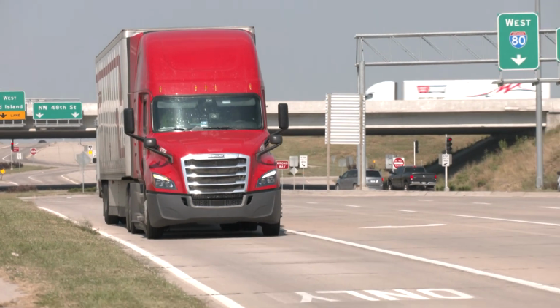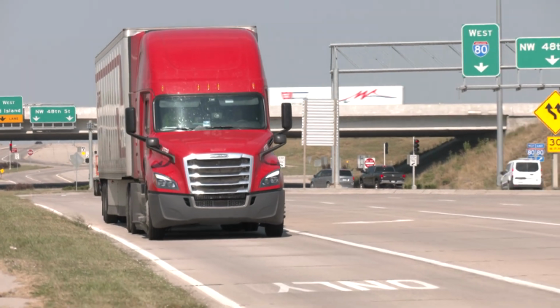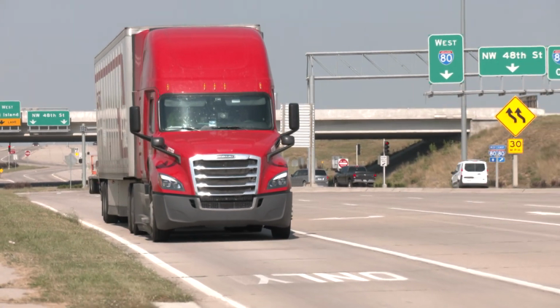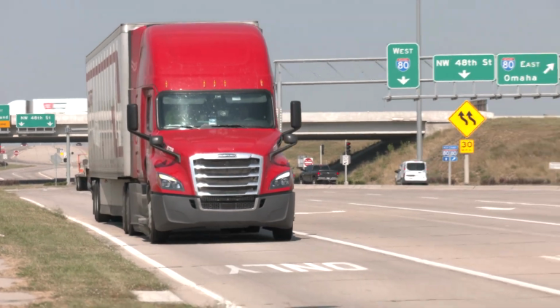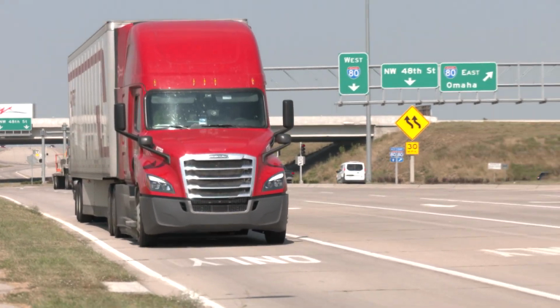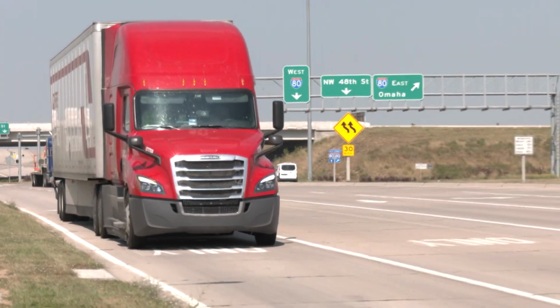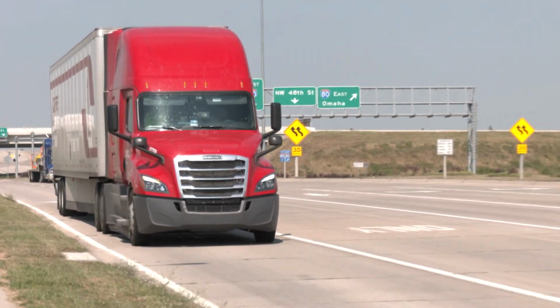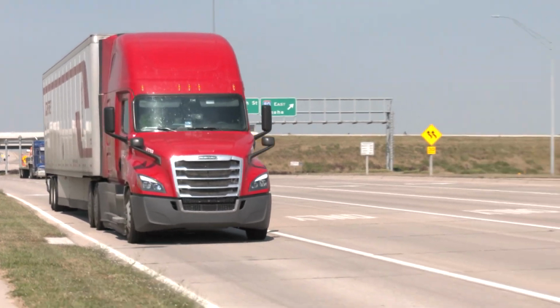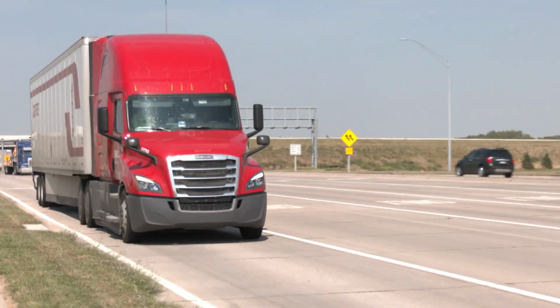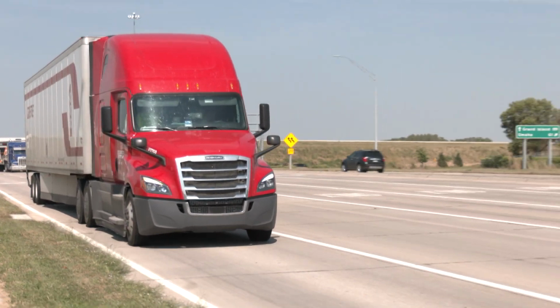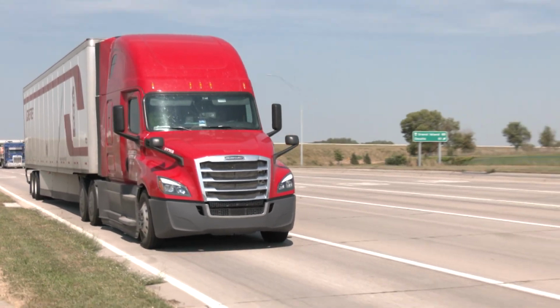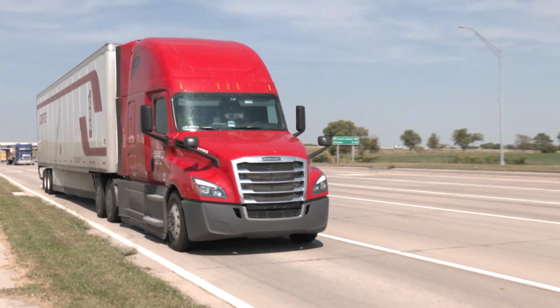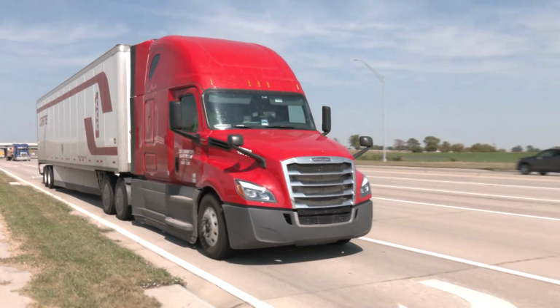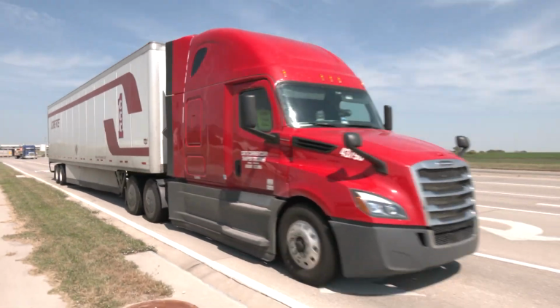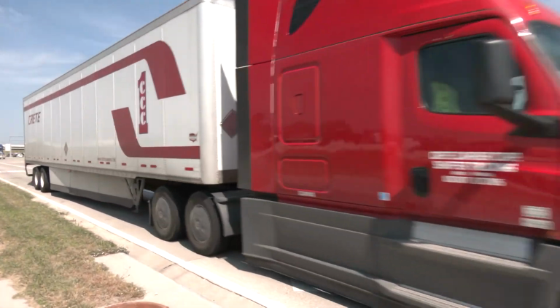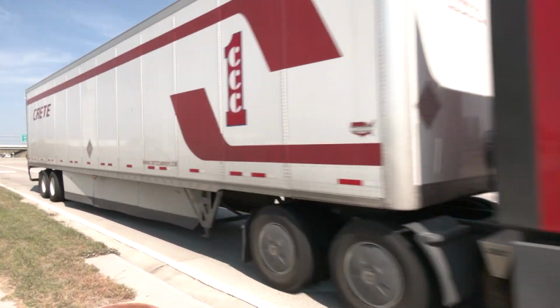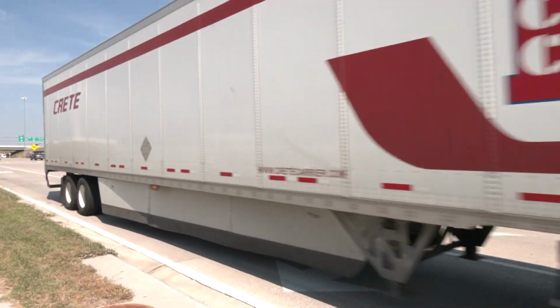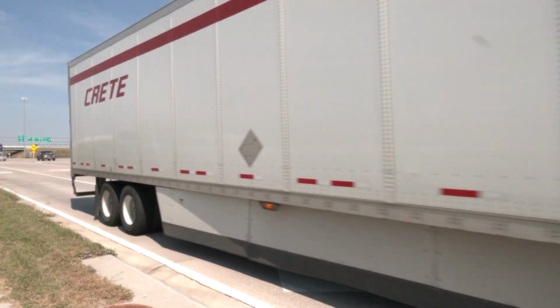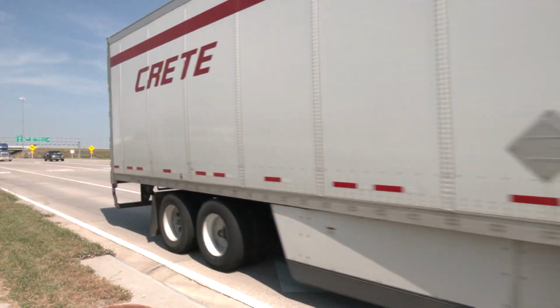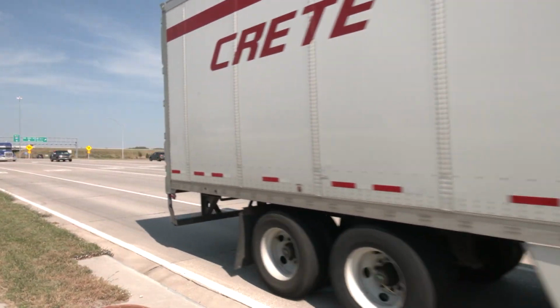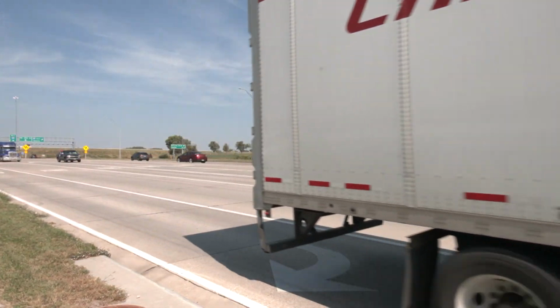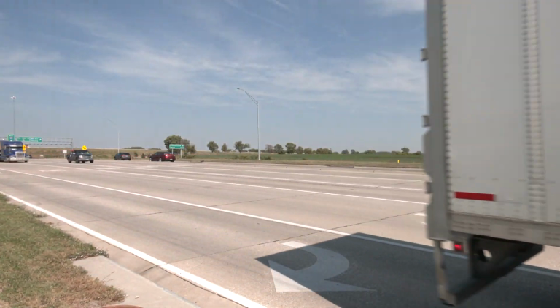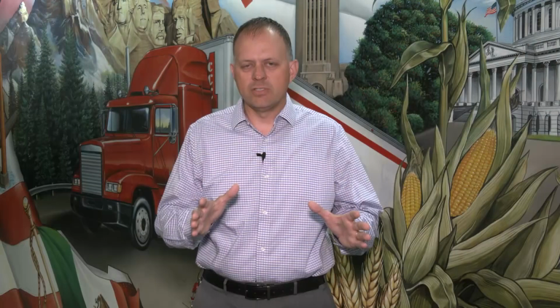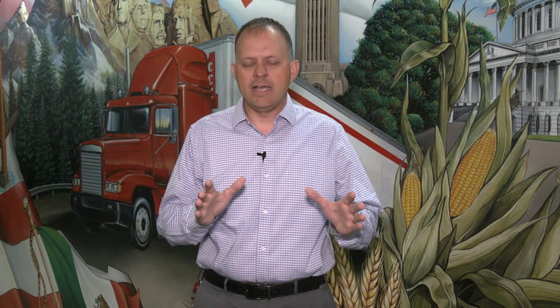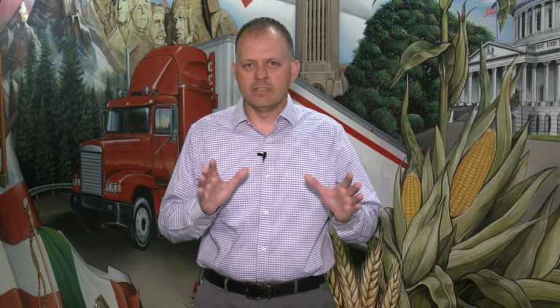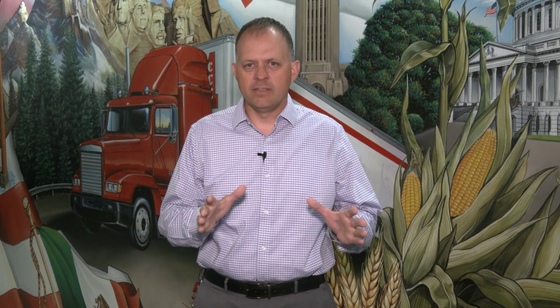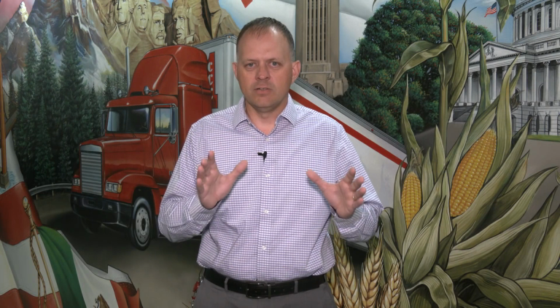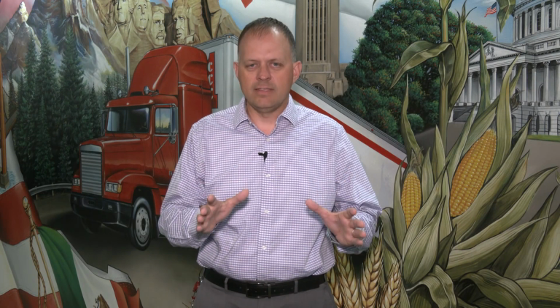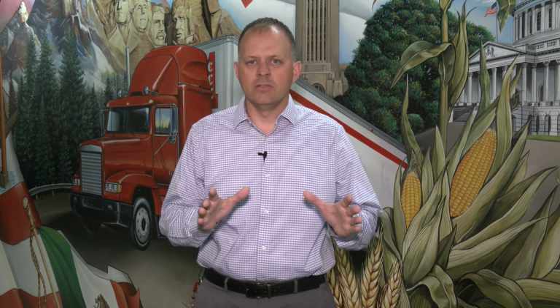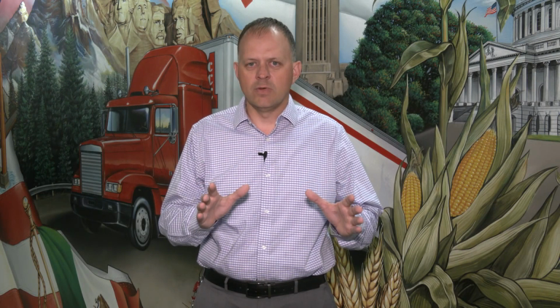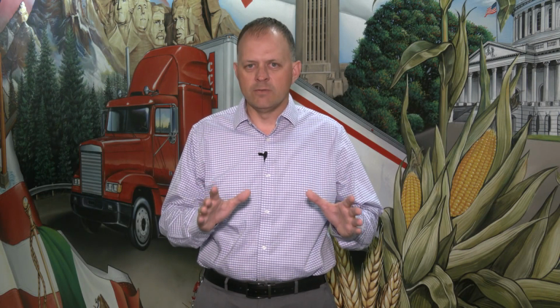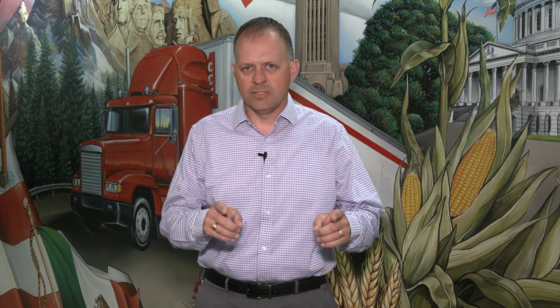Here at Crete Carrier and Schaefer Trucking, we're driver focused. We want you to be happy out there. A happy driver is a safe driver, and safe driving is so important to us. So getting paid for the routes you drive is the fair thing to do. It's the right thing to do. It's the way that we respect you.